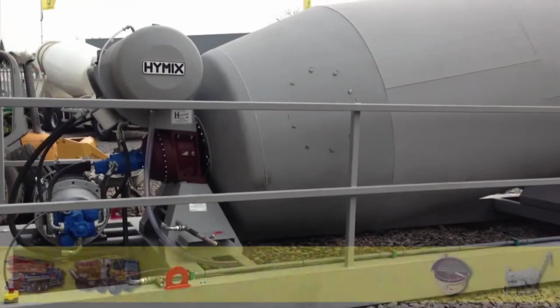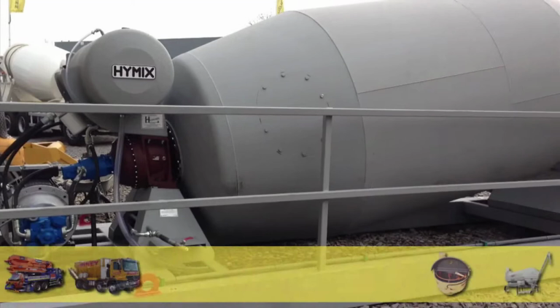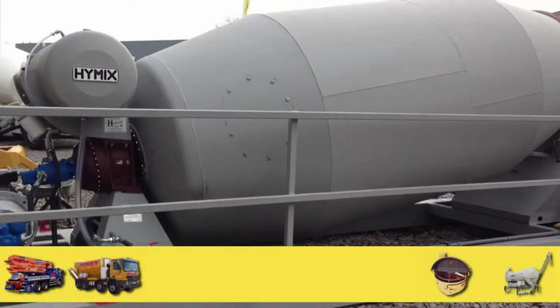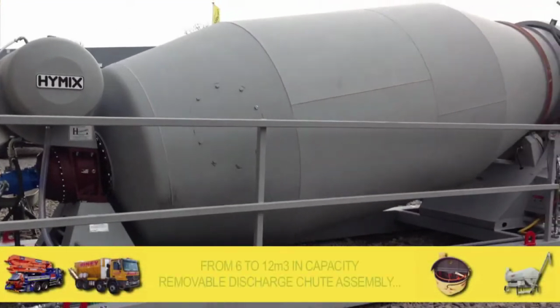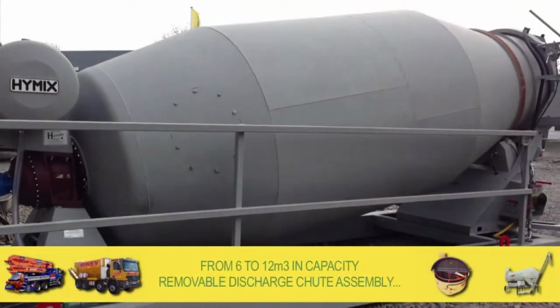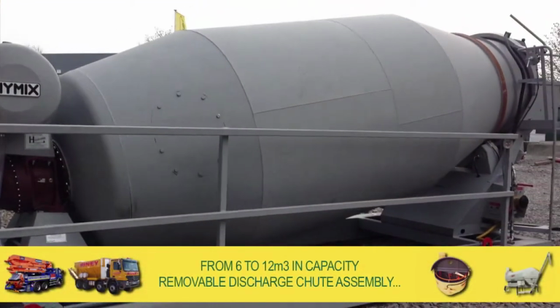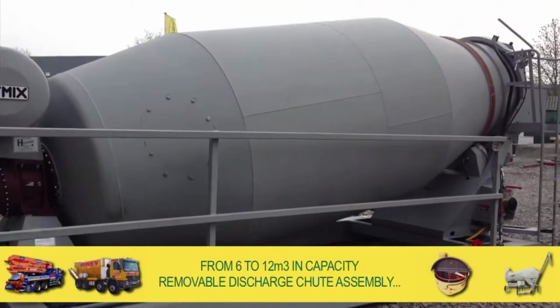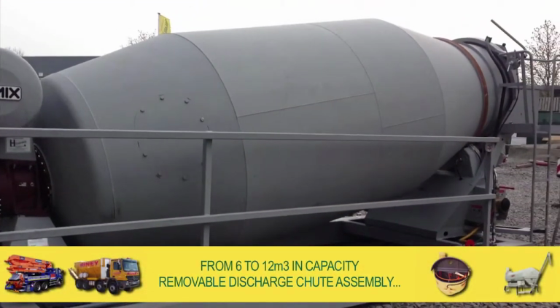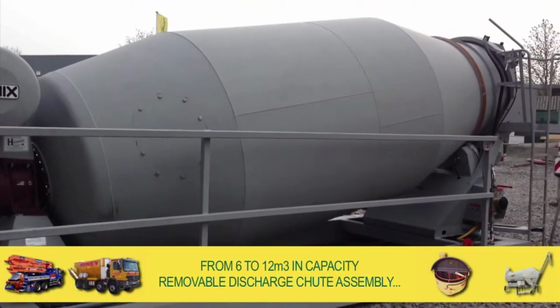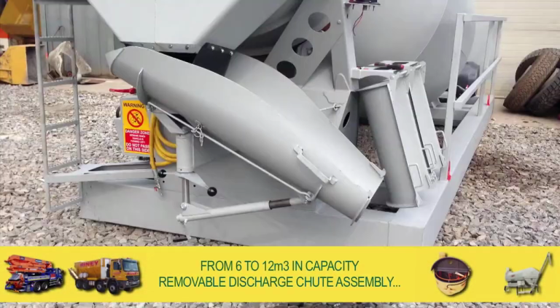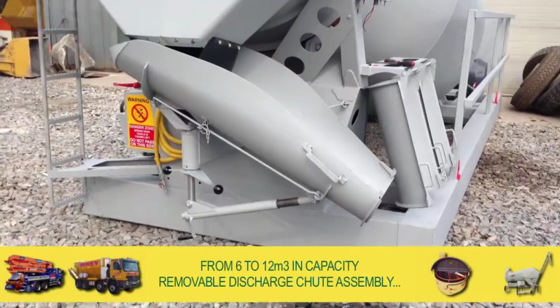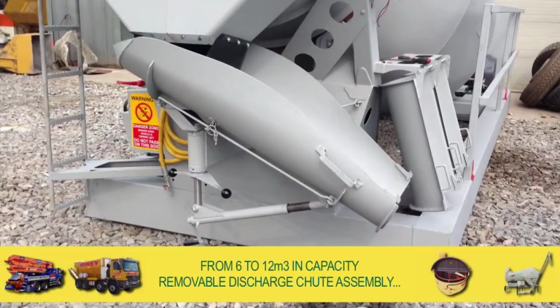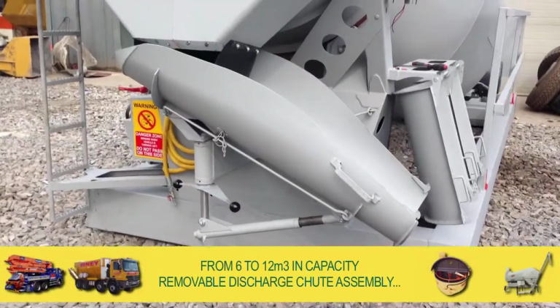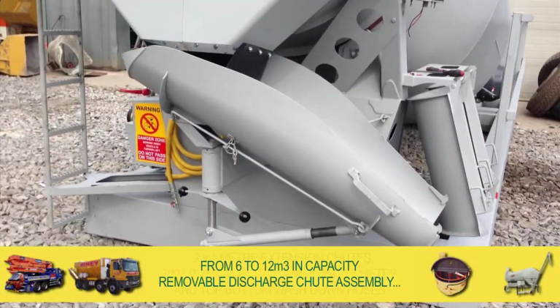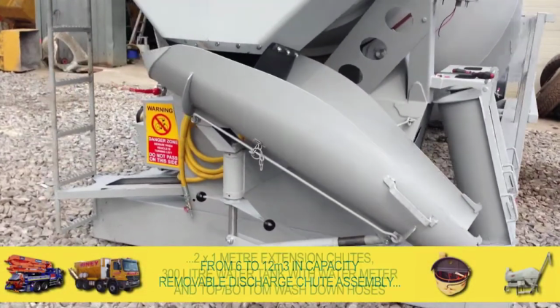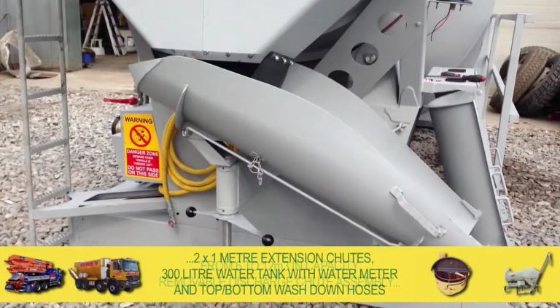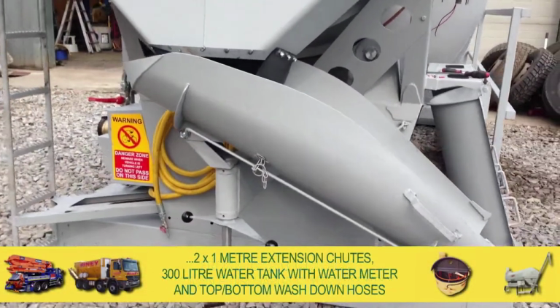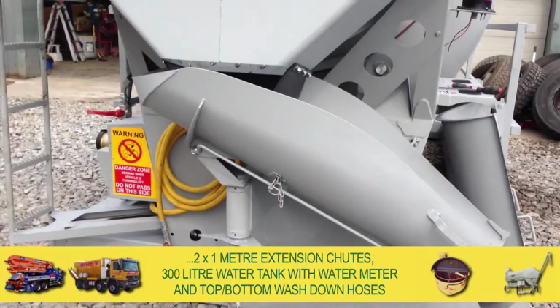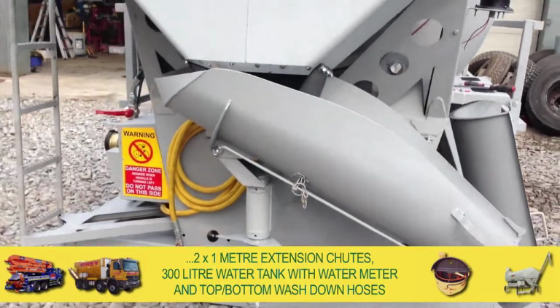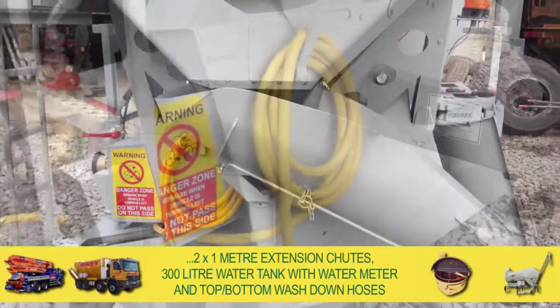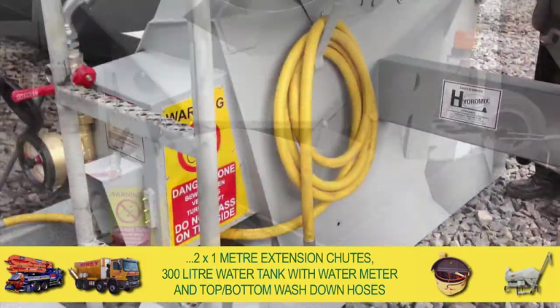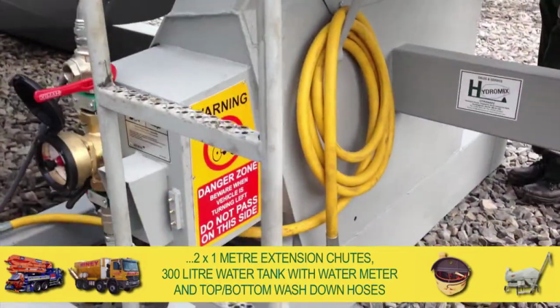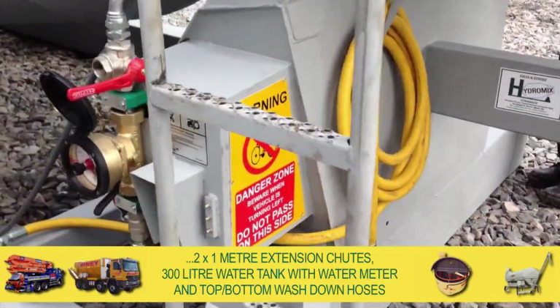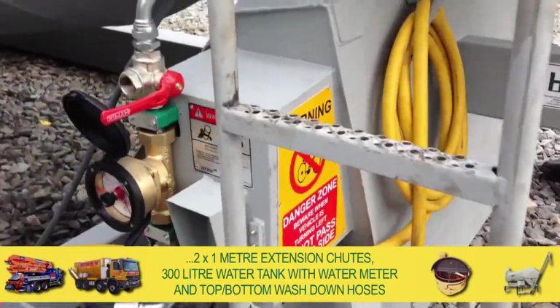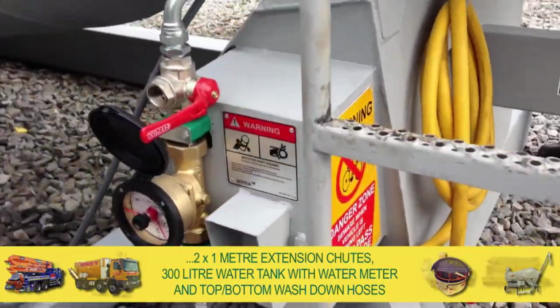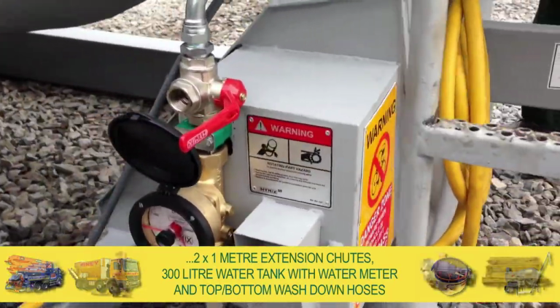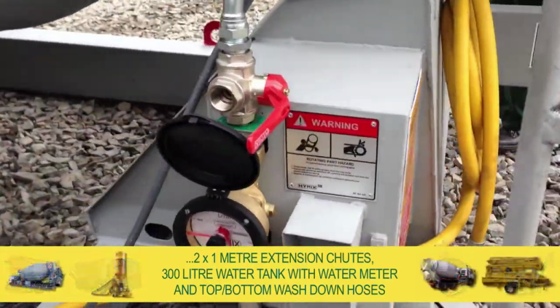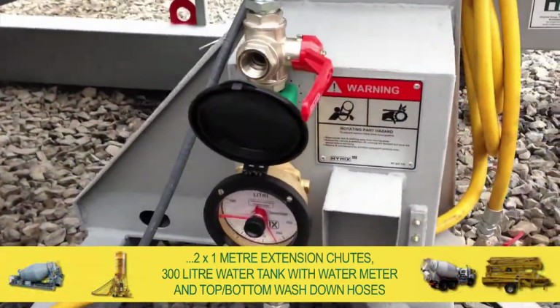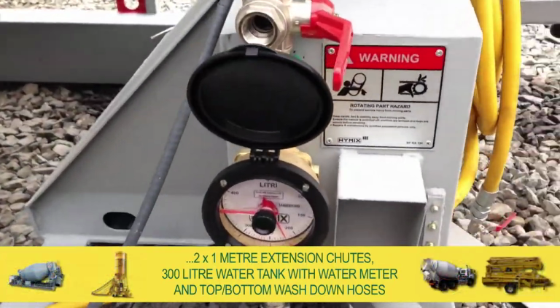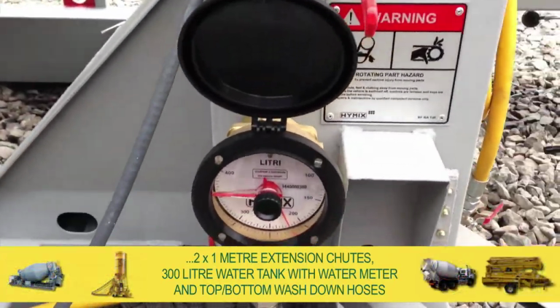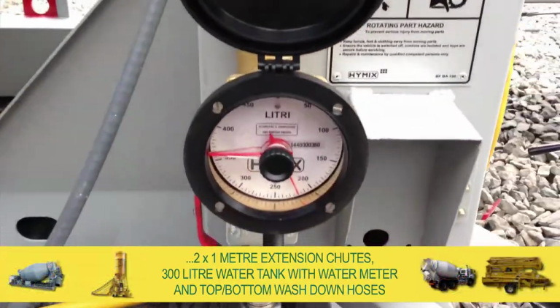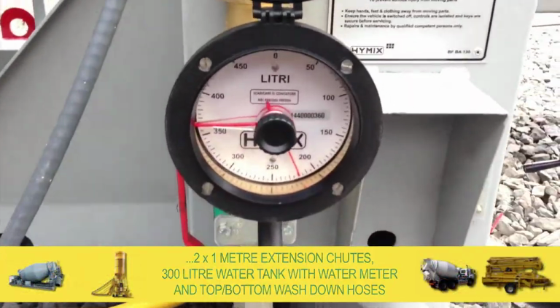From 6 to 12 cubic metres in capacity, they have a removable discharge chute assembly, two 1 metre extension chutes, and a 300 litre water tank with water meter and top bottom washdown hoses.